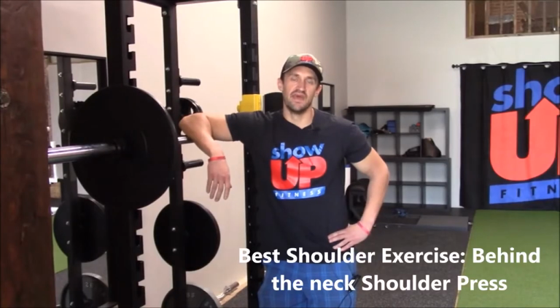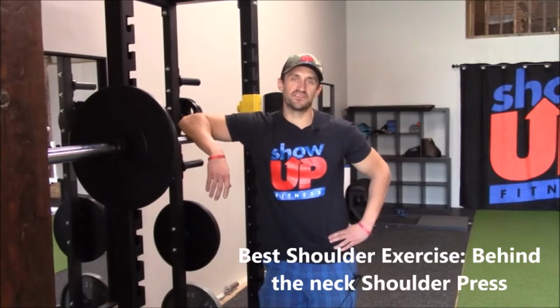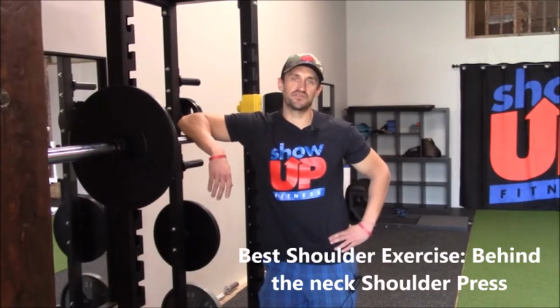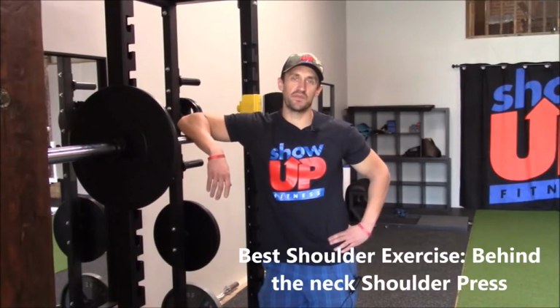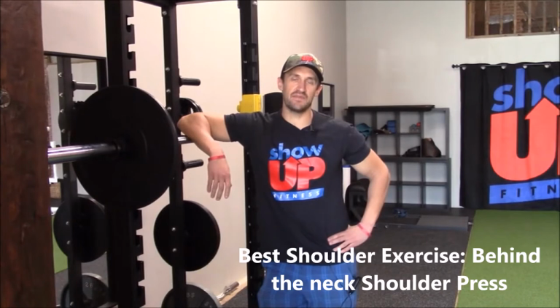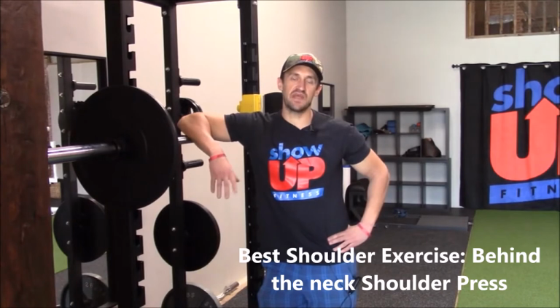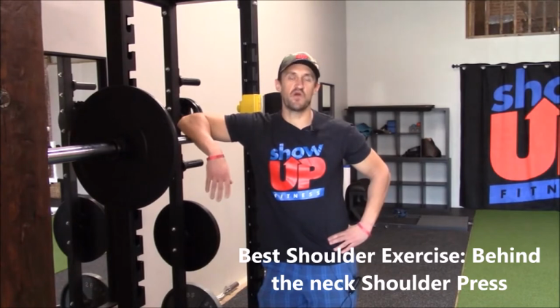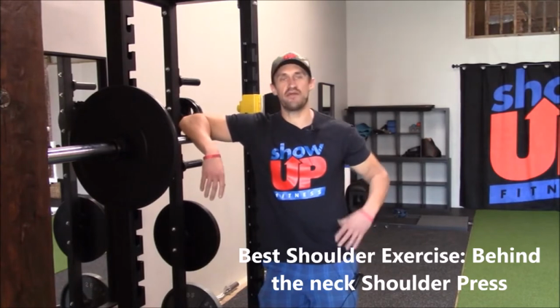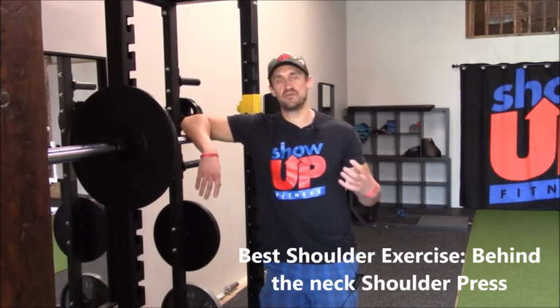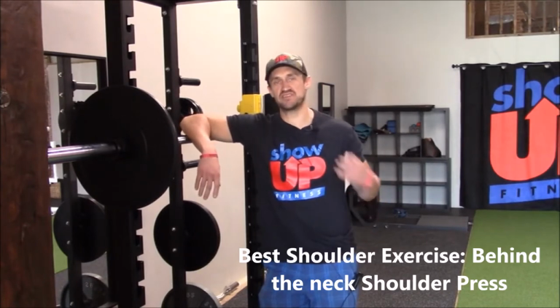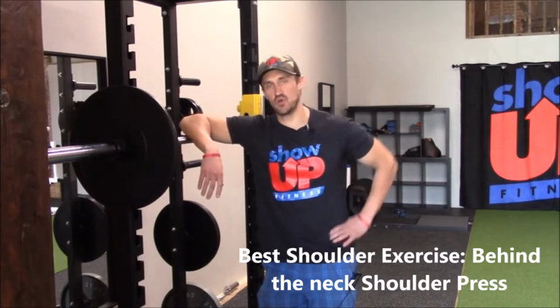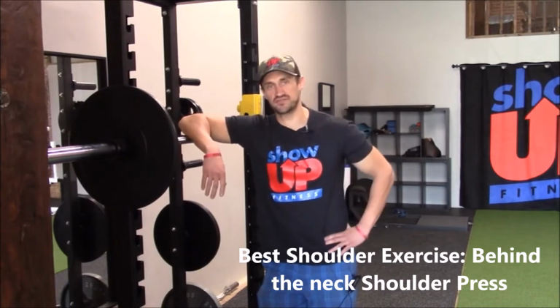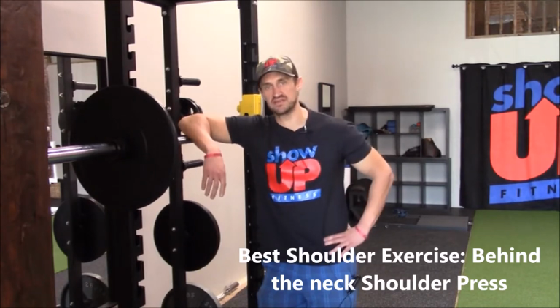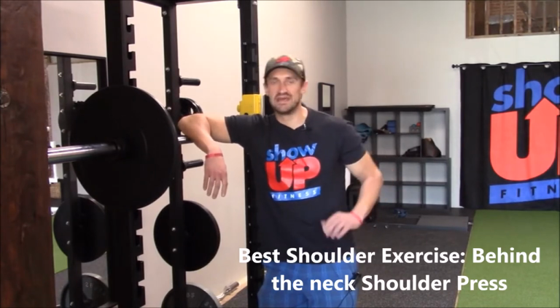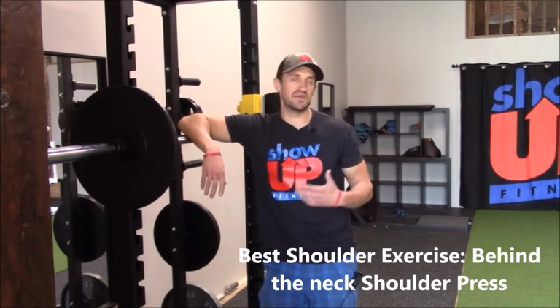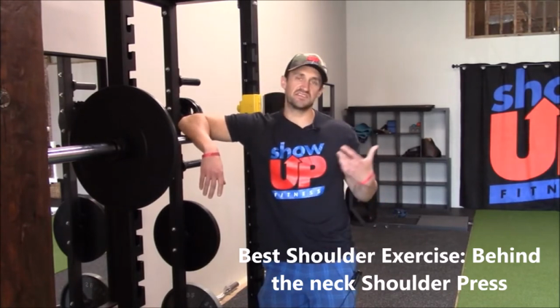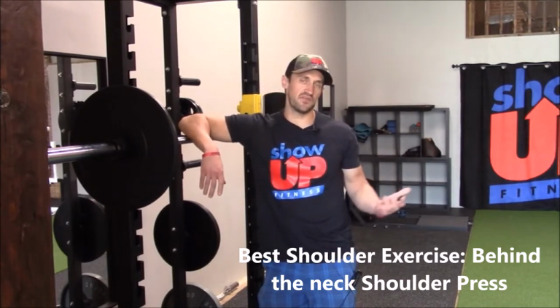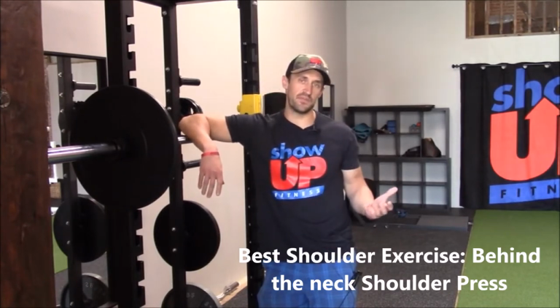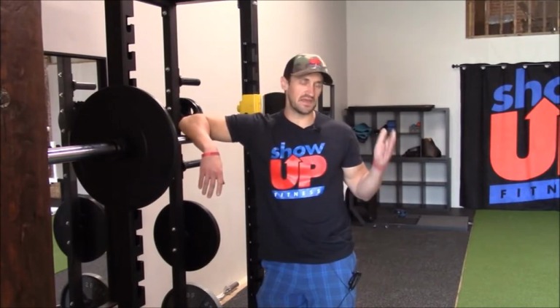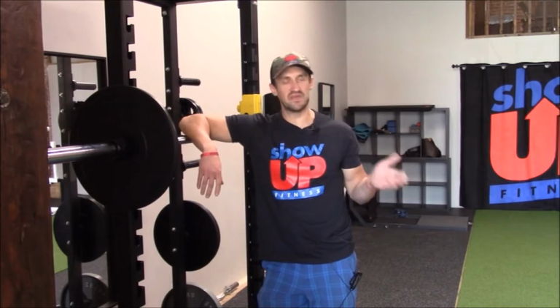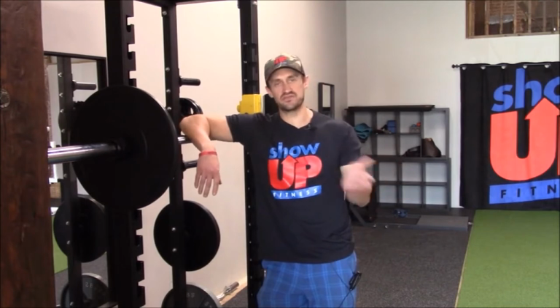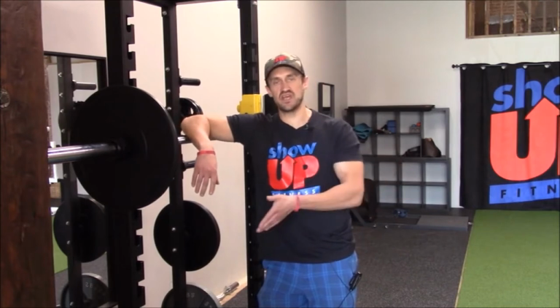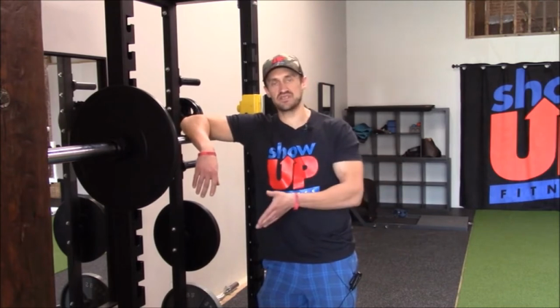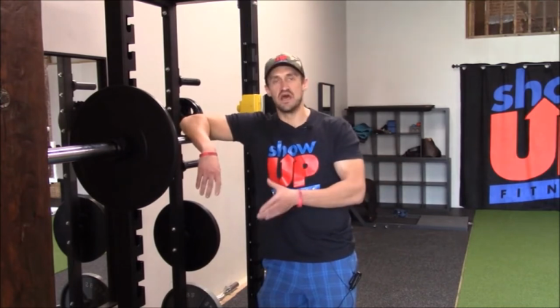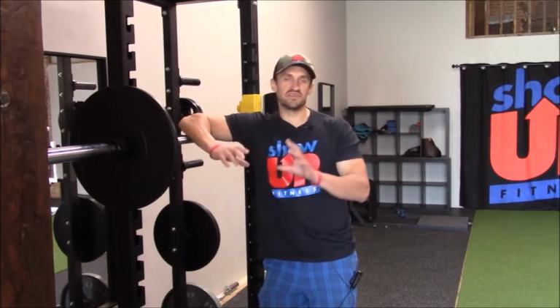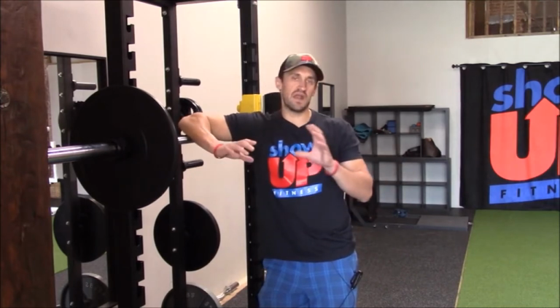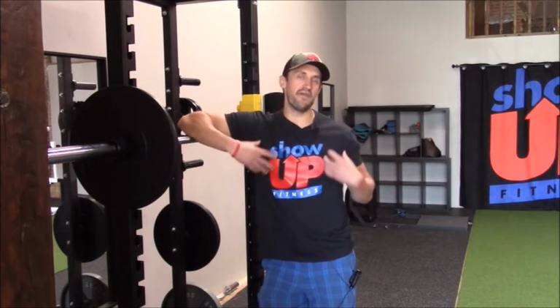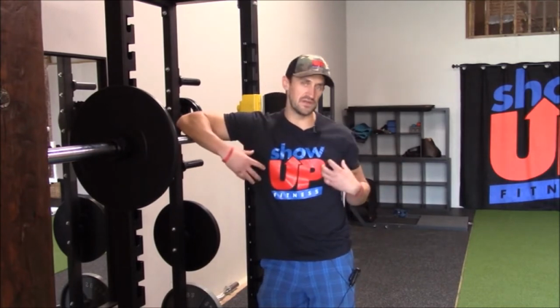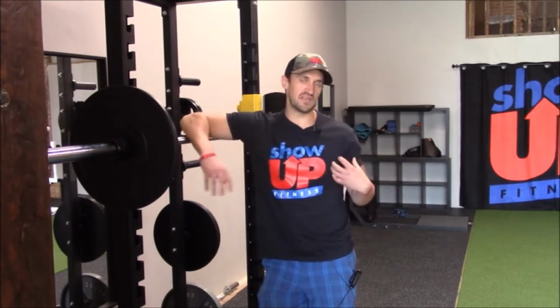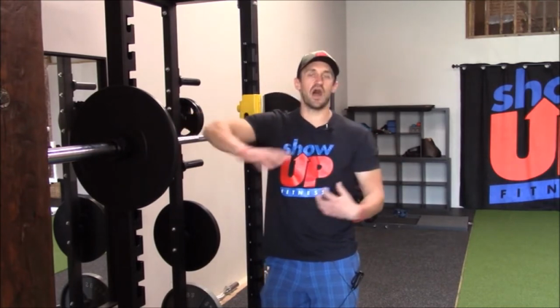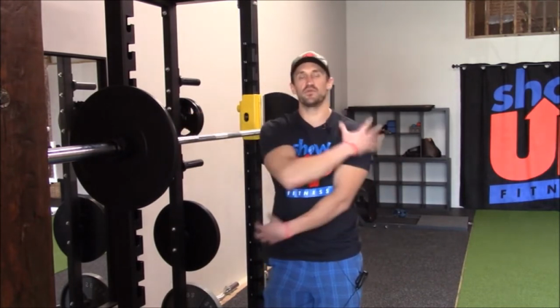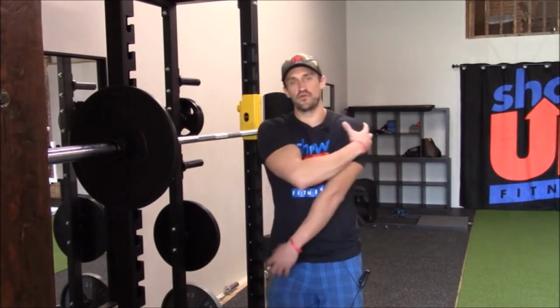Hi, it's Chris with Show Up Academy. Today we're going to go over what I feel is the best shoulder exercise. Now you can ask 10 other people, they can give you 10 other suggestions, but this is what I feel is best for optimal recruitment.